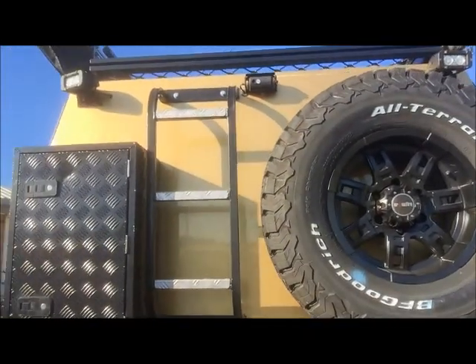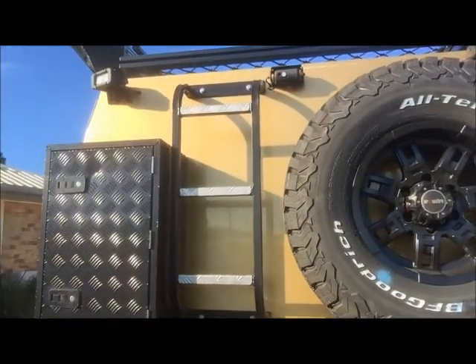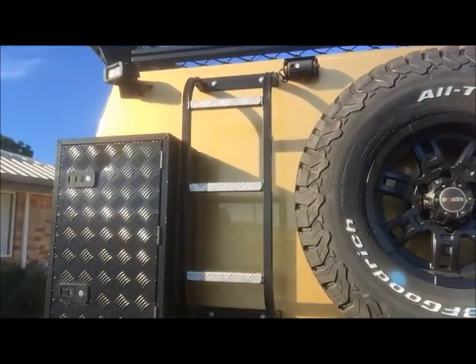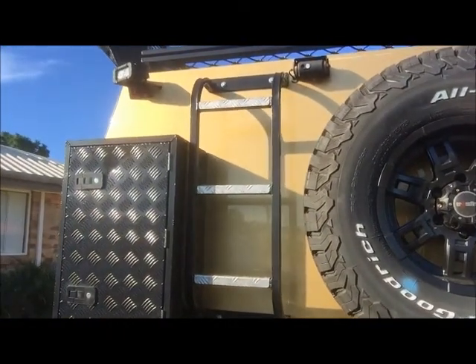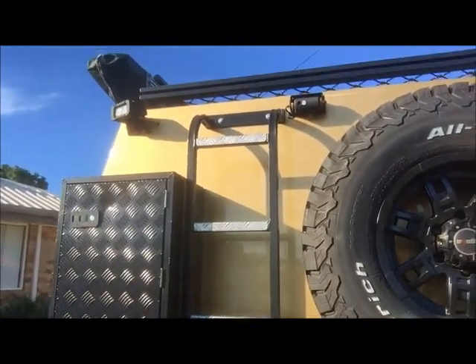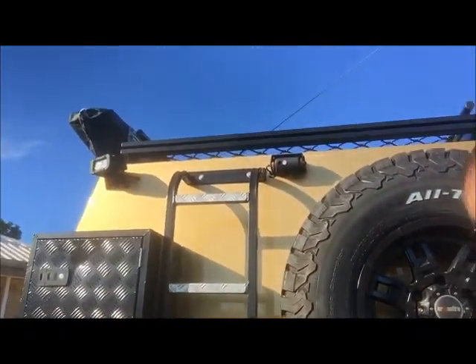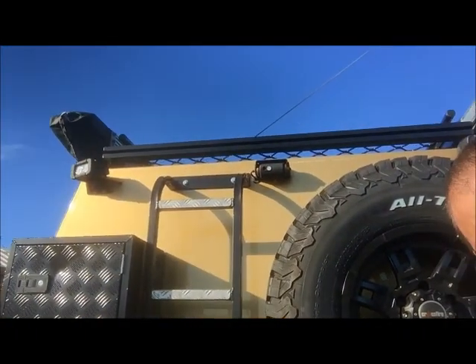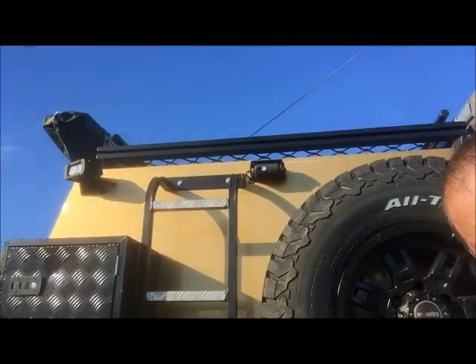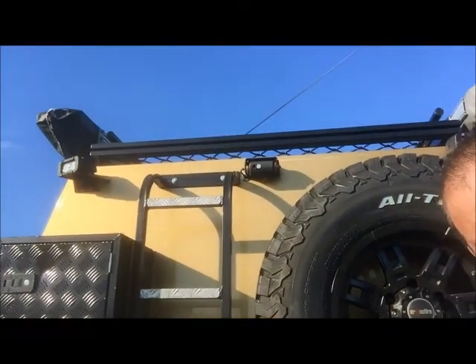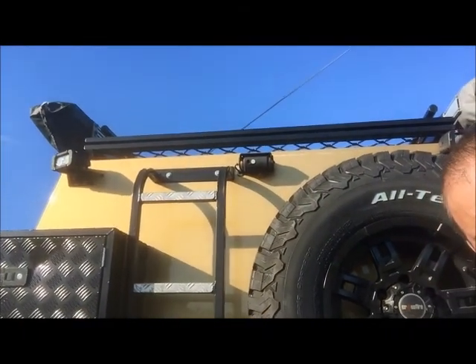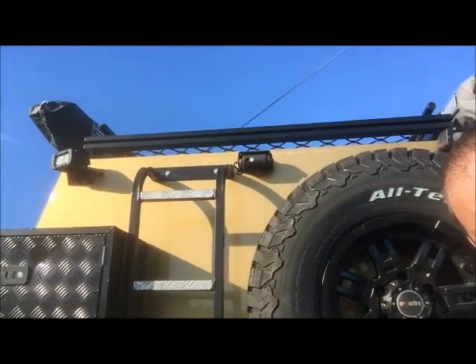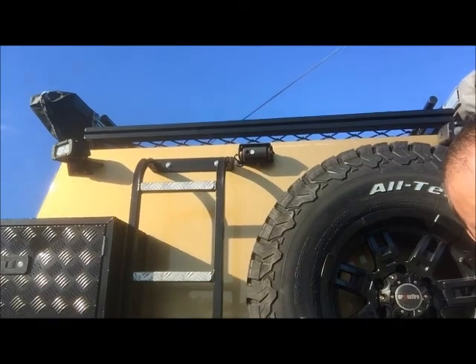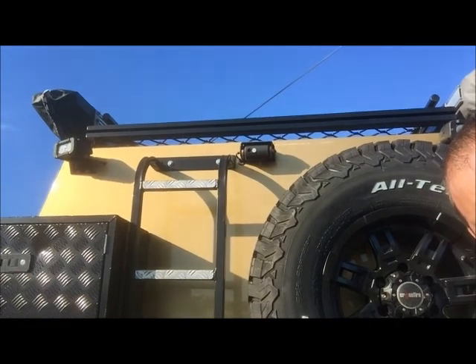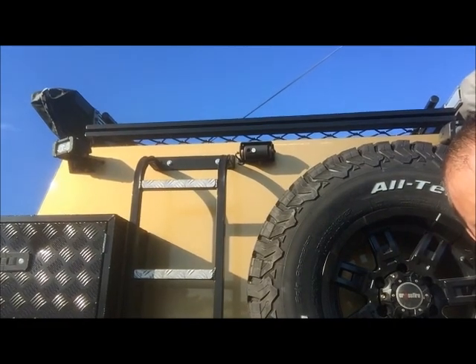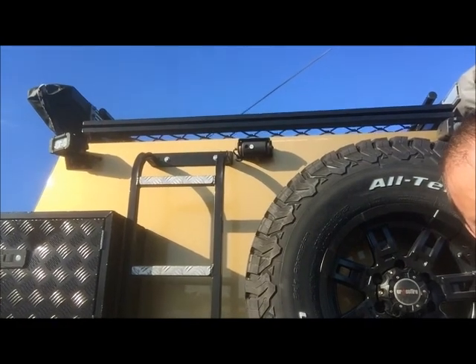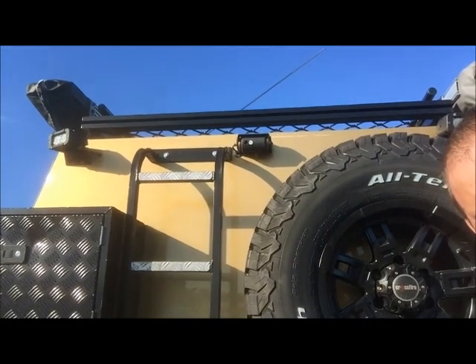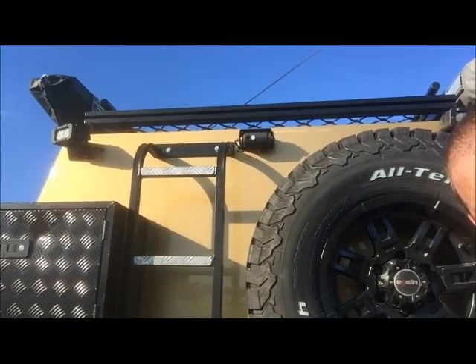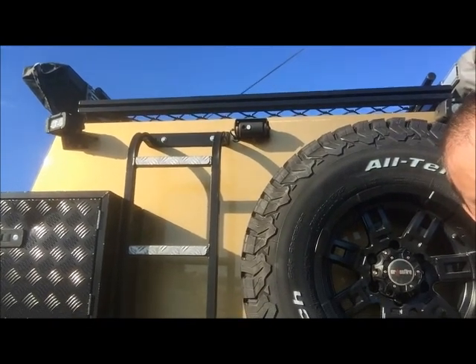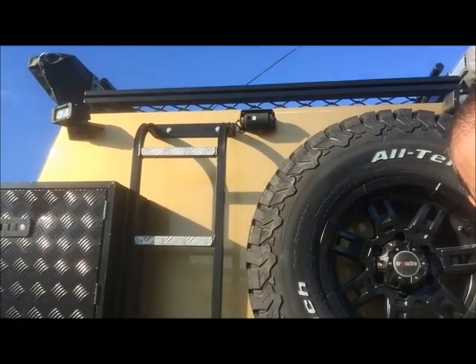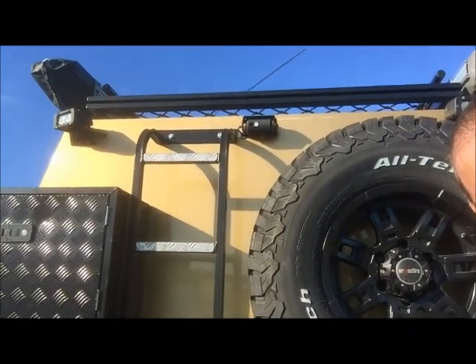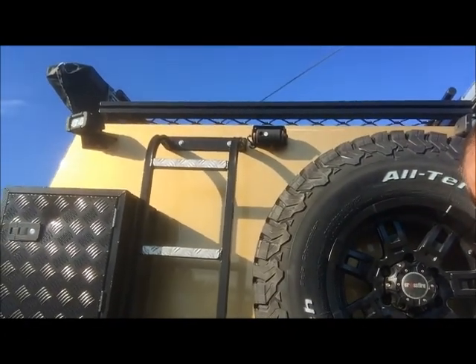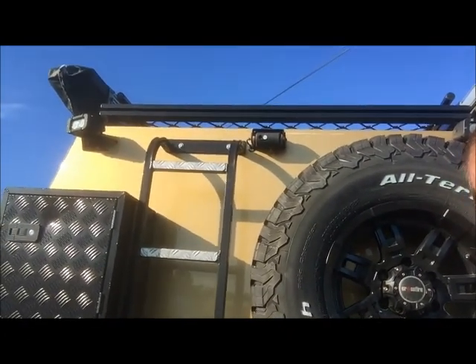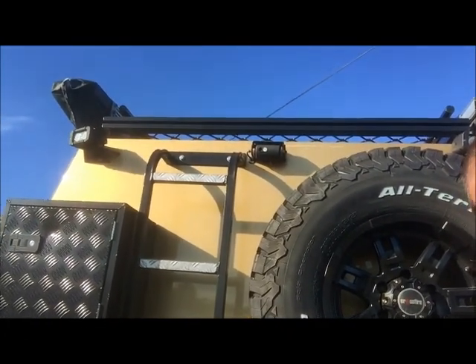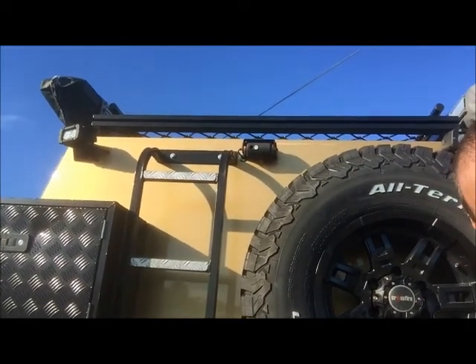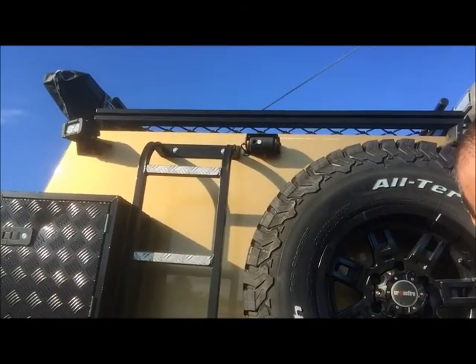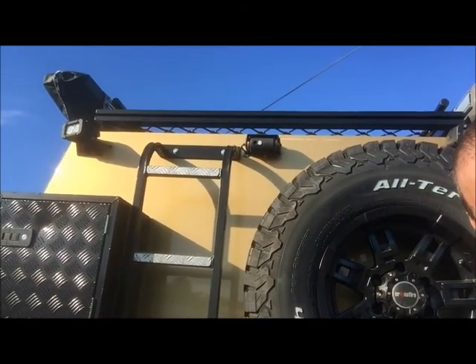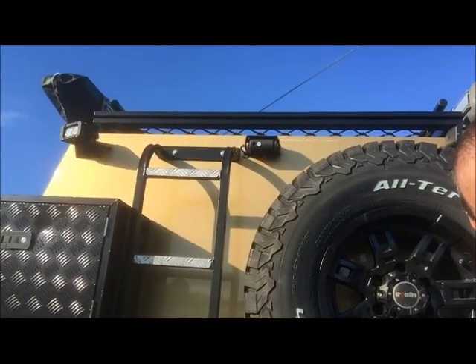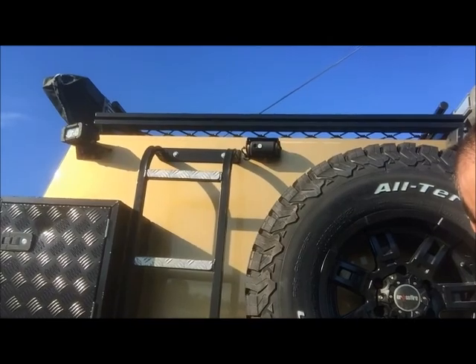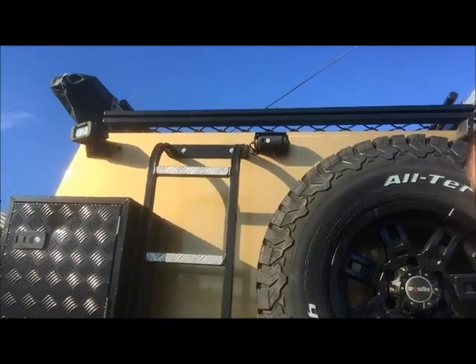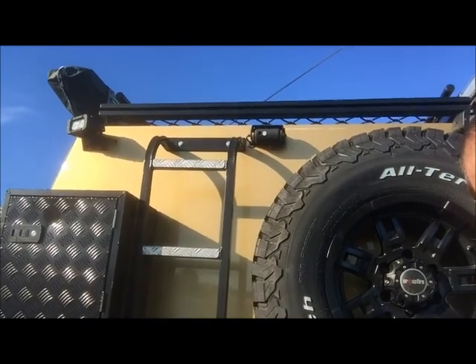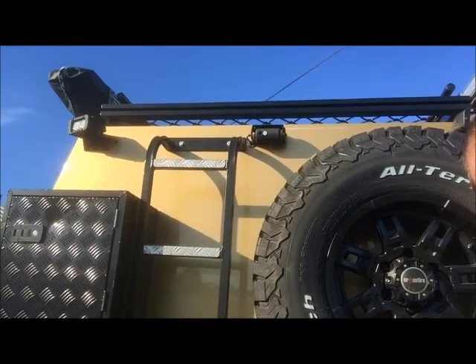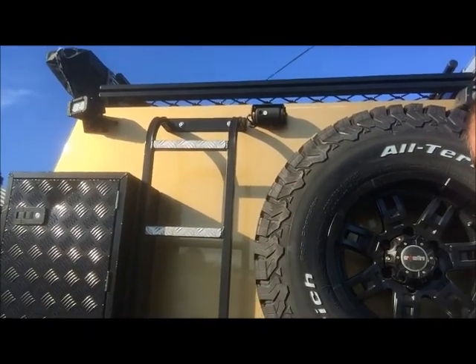You can see the aluminium ladder which gets you up onto the roof. We've got a full-length aluminium roof rack up there to store stuff on. I normally throw my kayak up there or the stand-up paddle board.